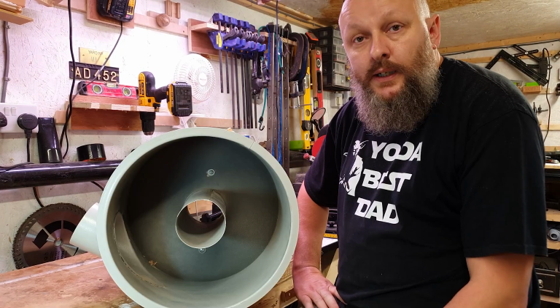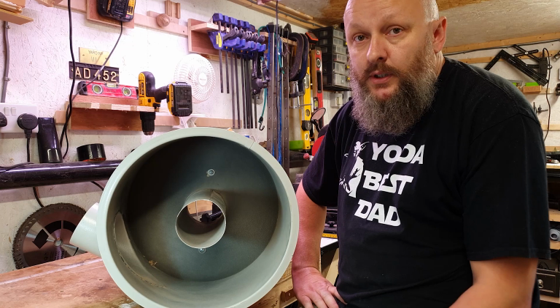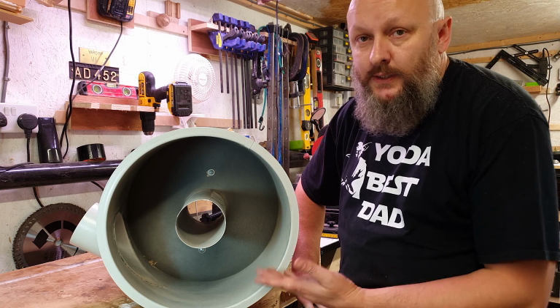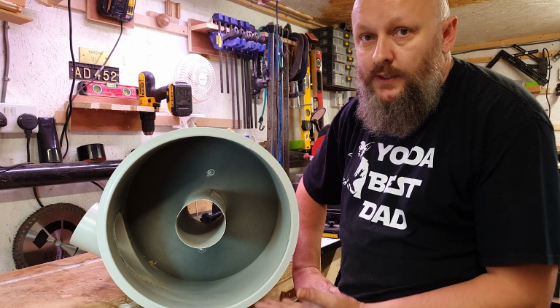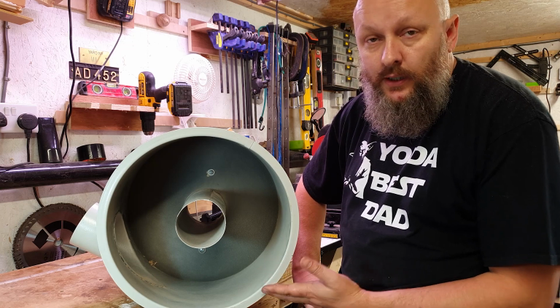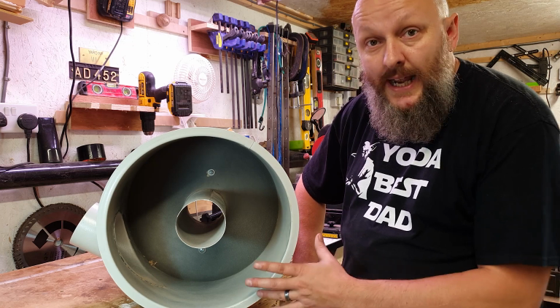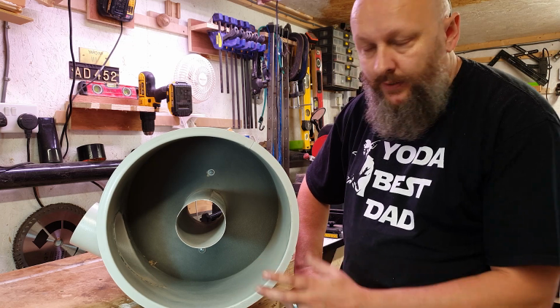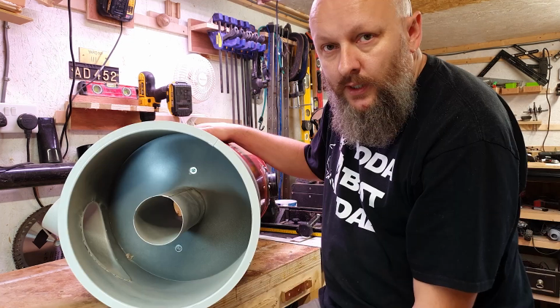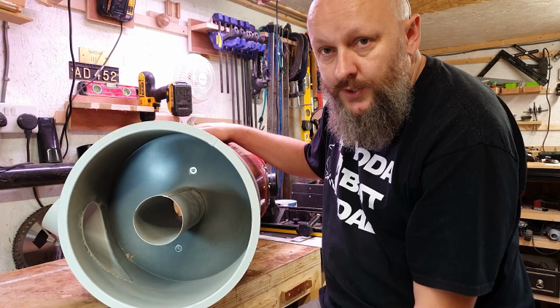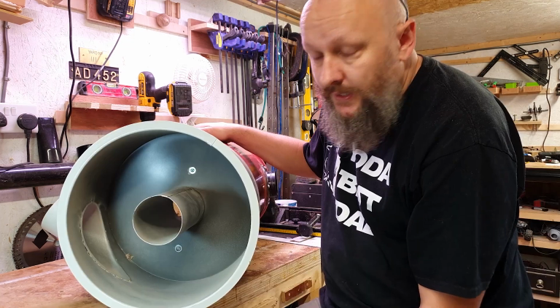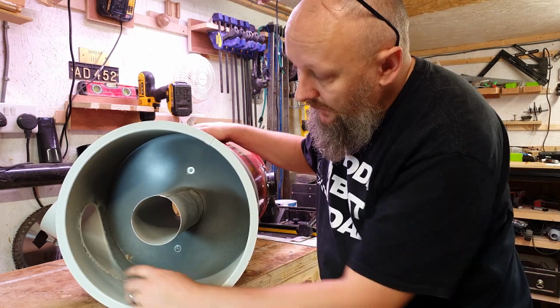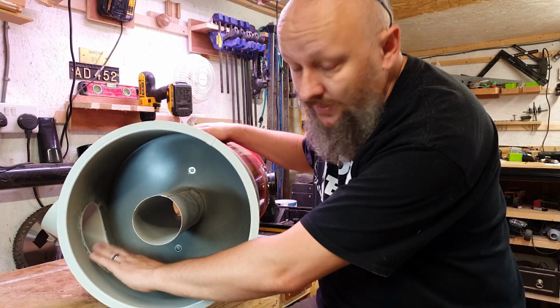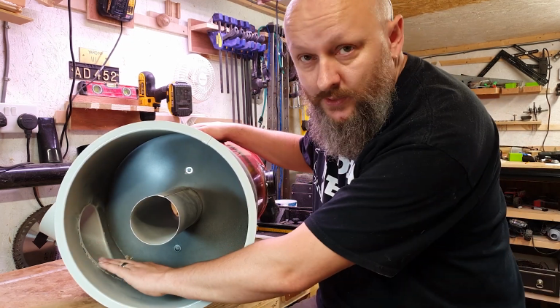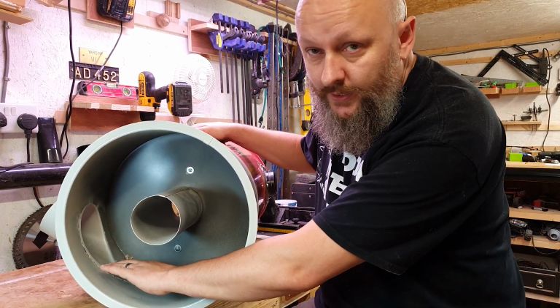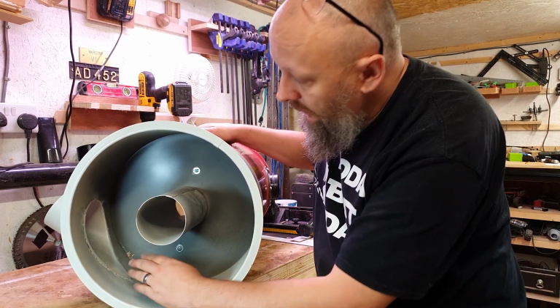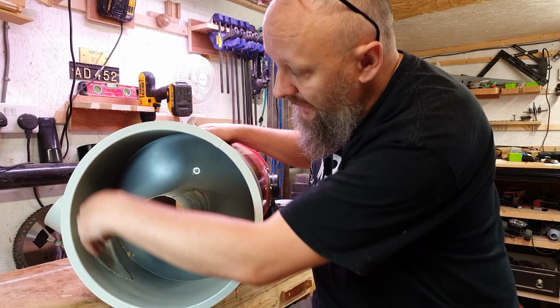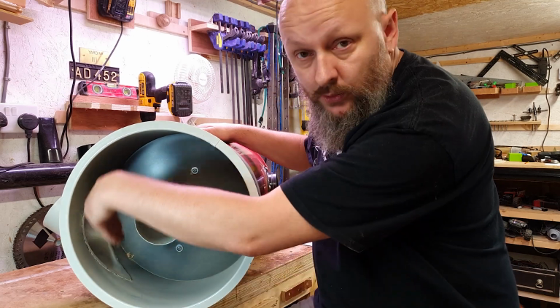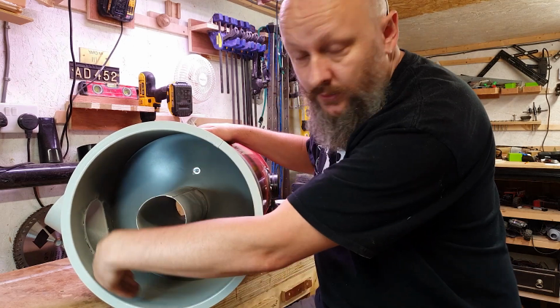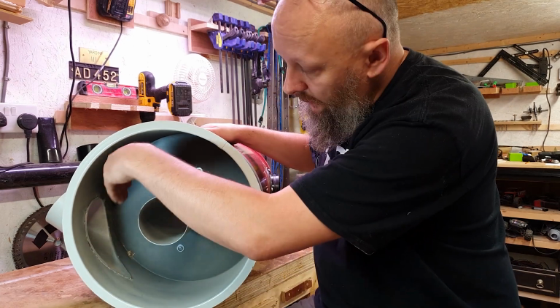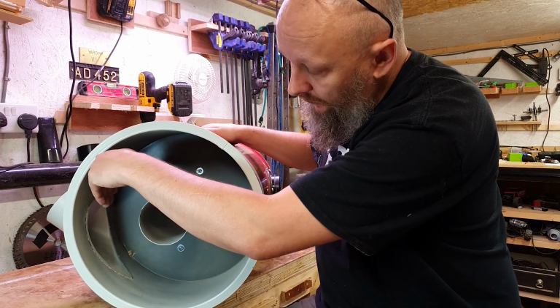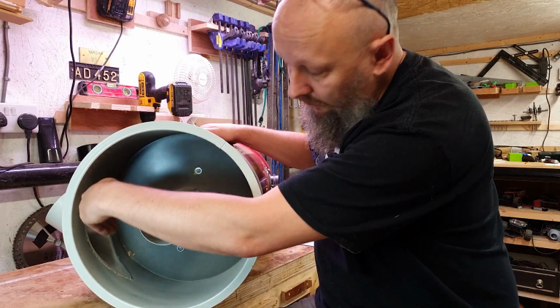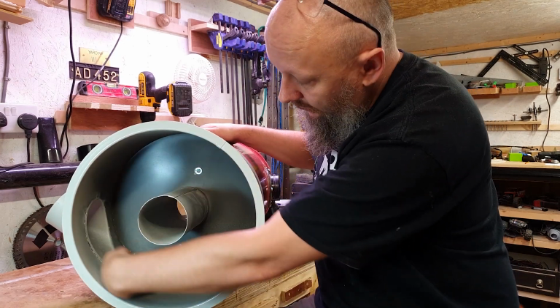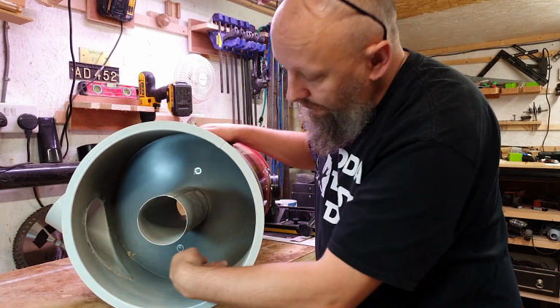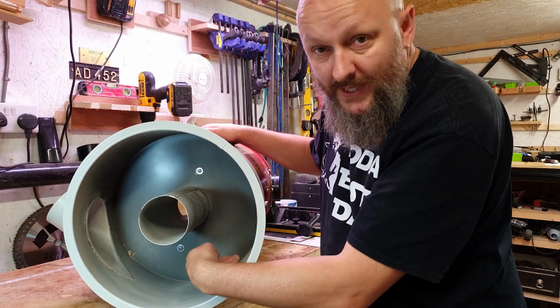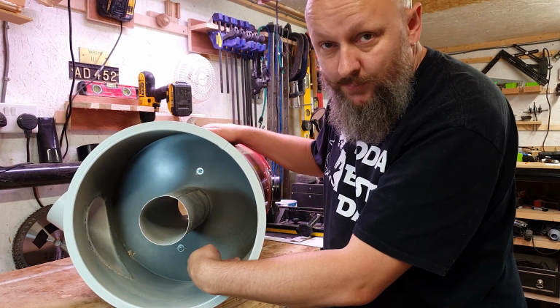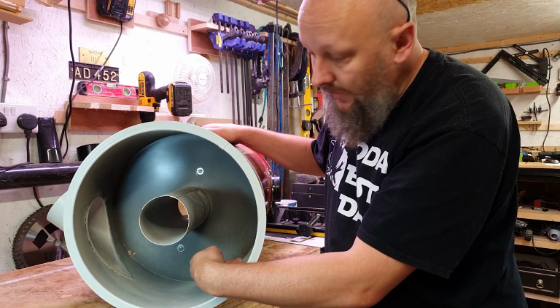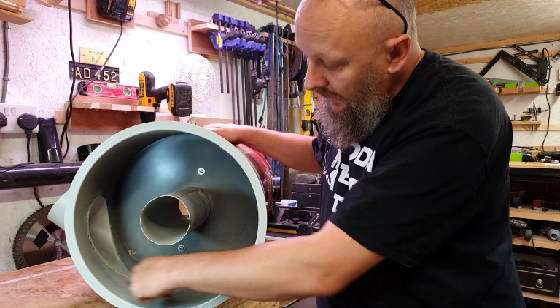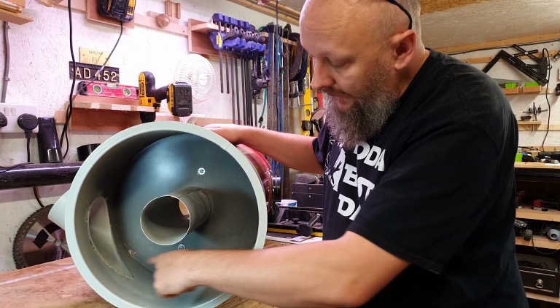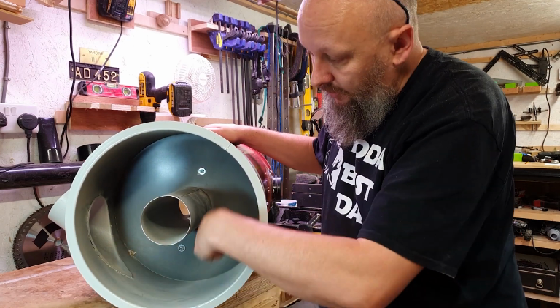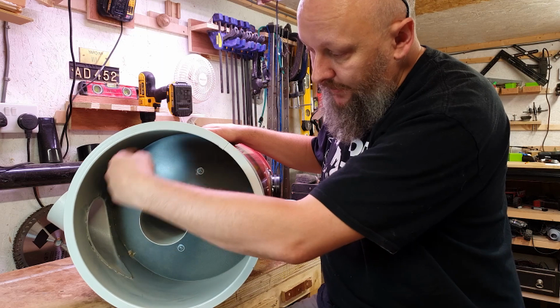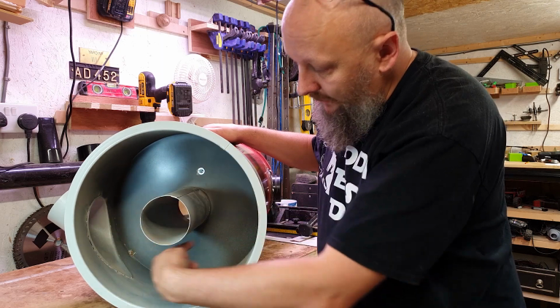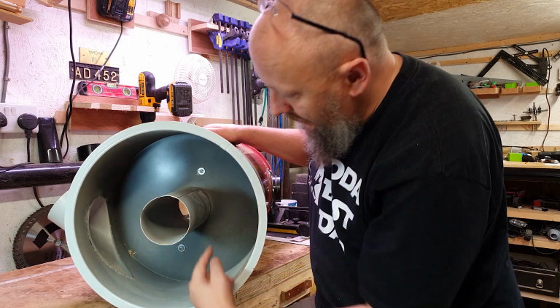Let's have a look at the inside of the cyclone head. As you can see there's the inlet on the side which is angled so the flow bringing the waste comes in here and it naturally spins around the center.